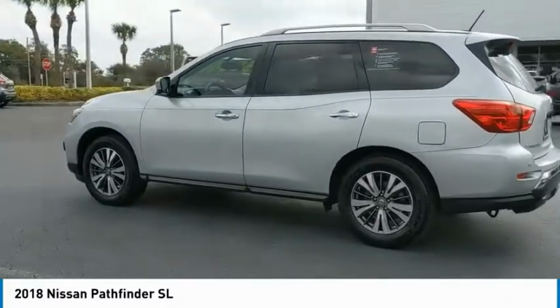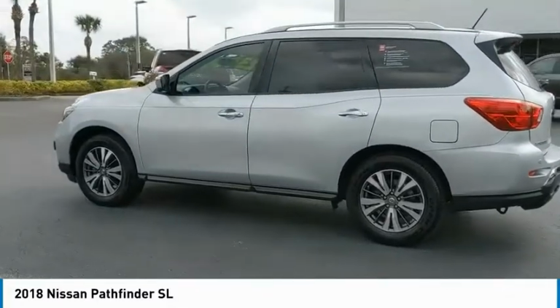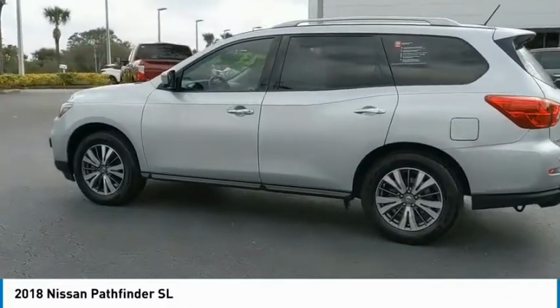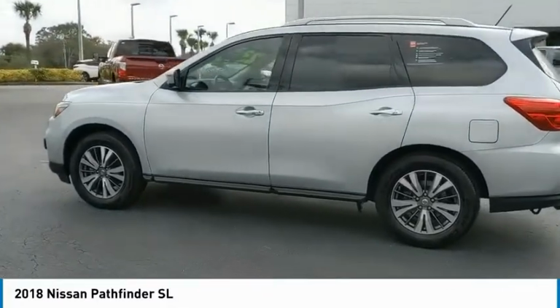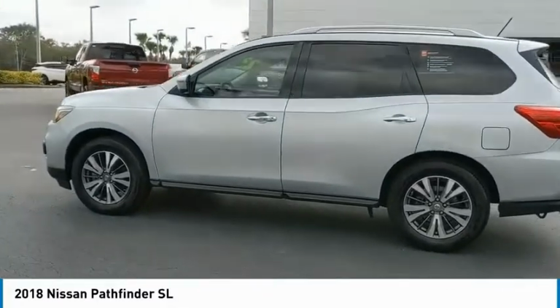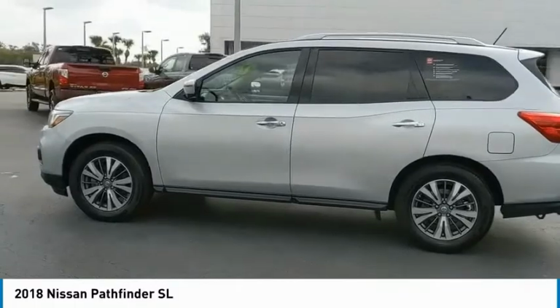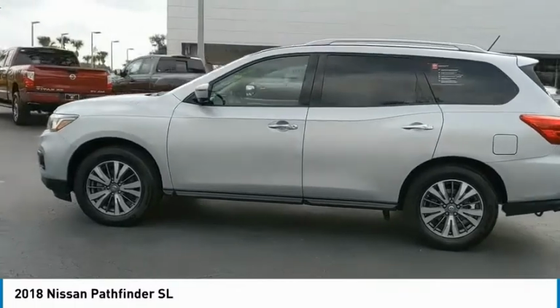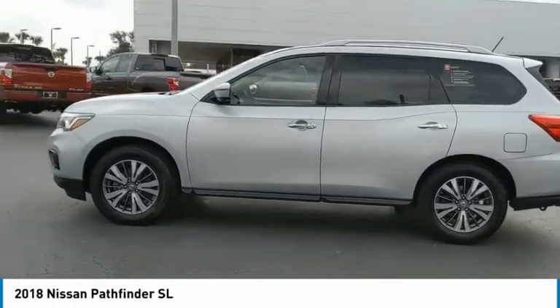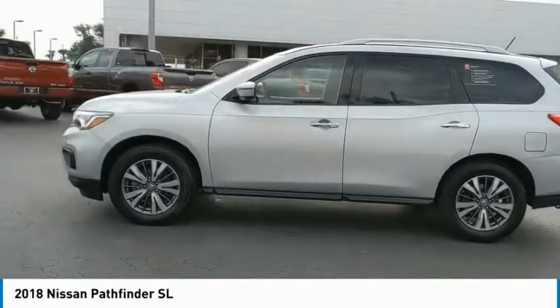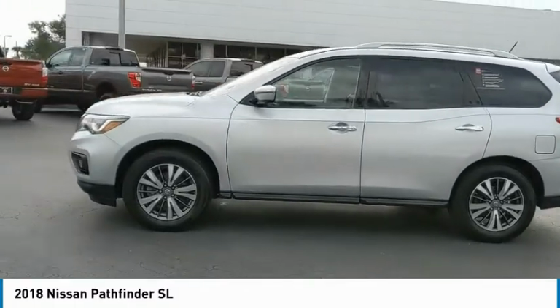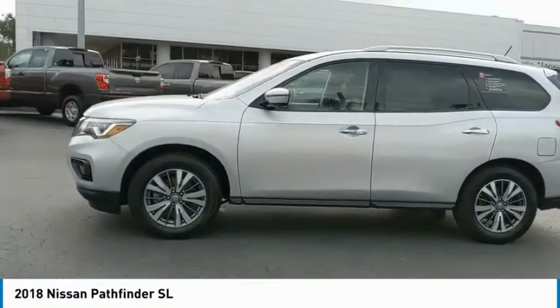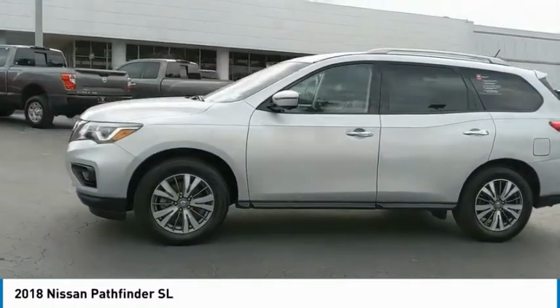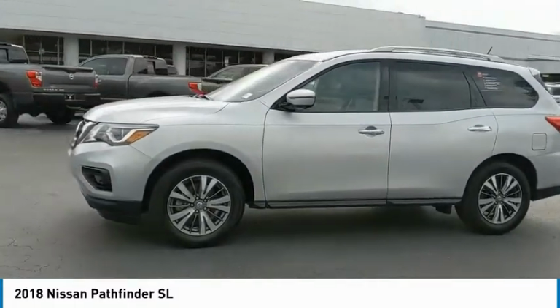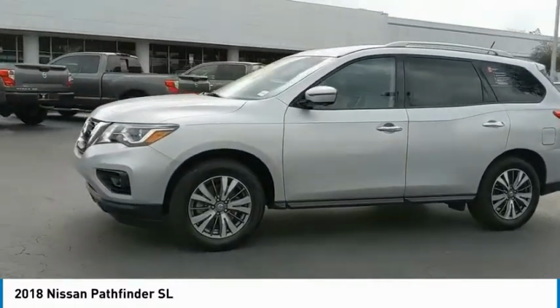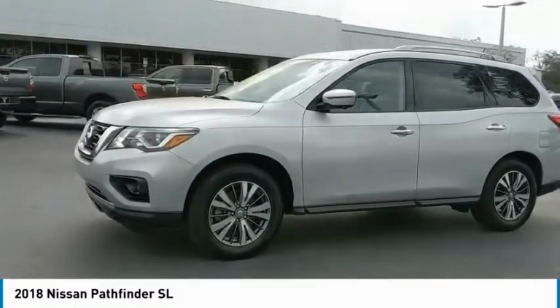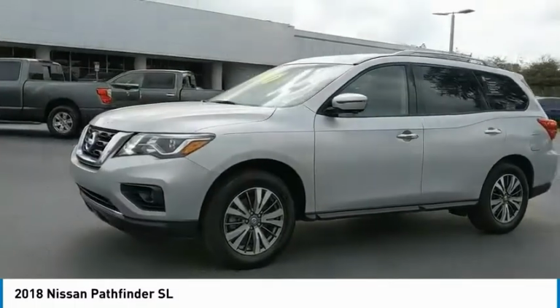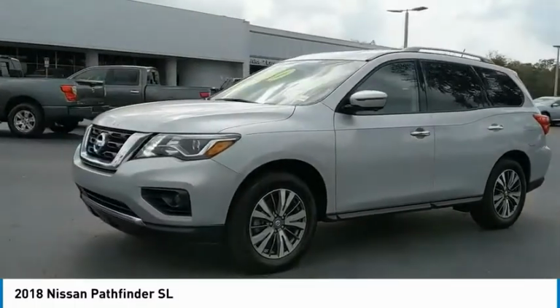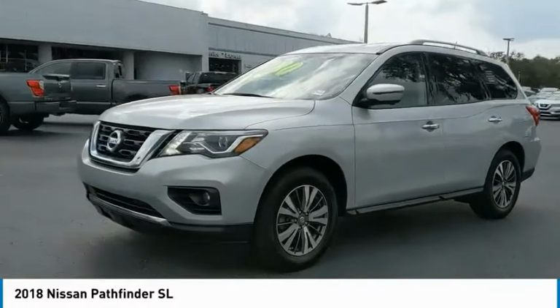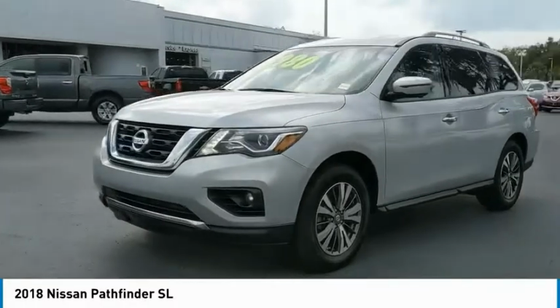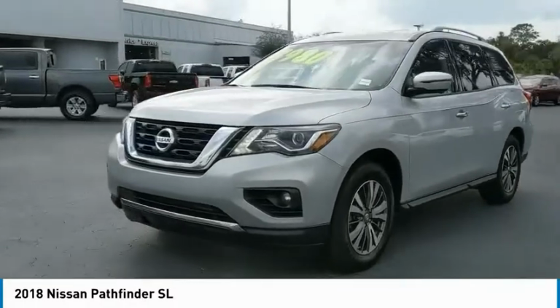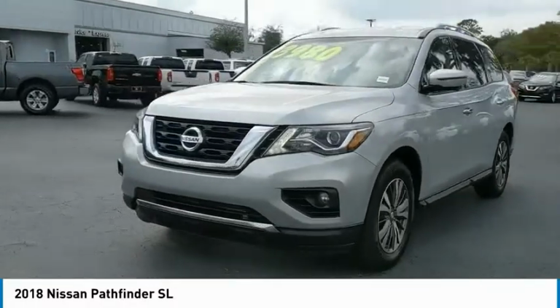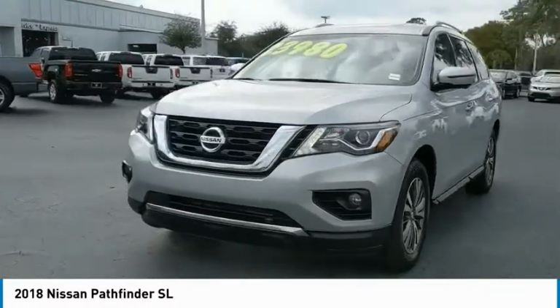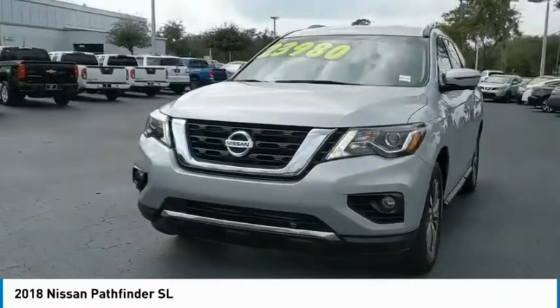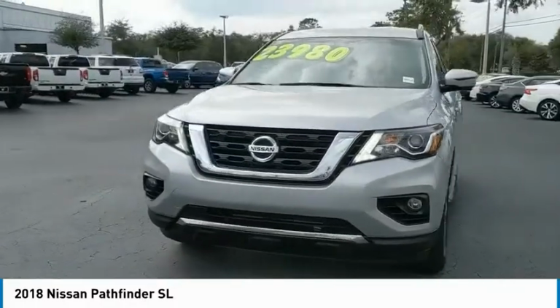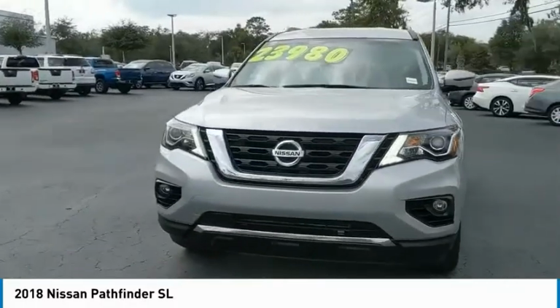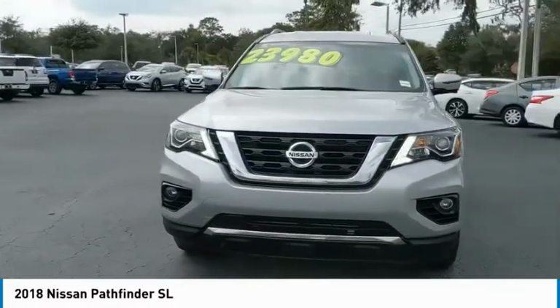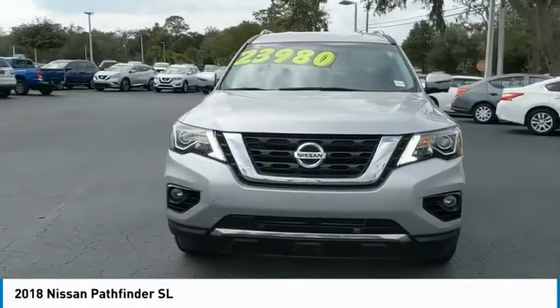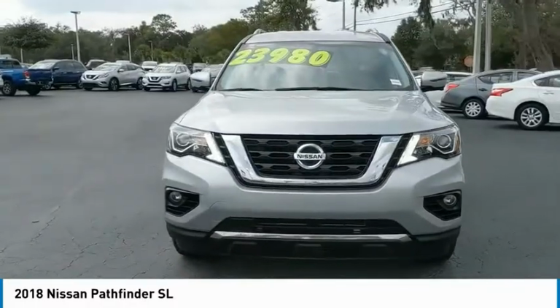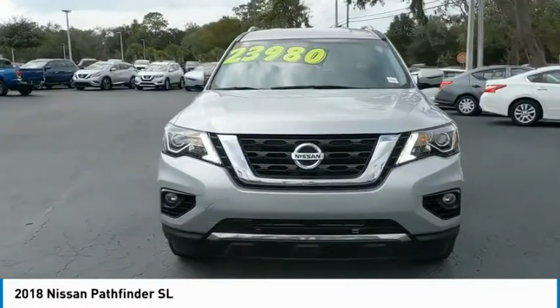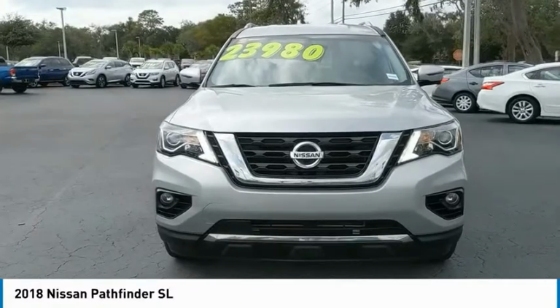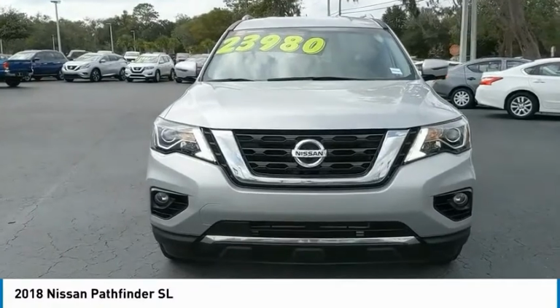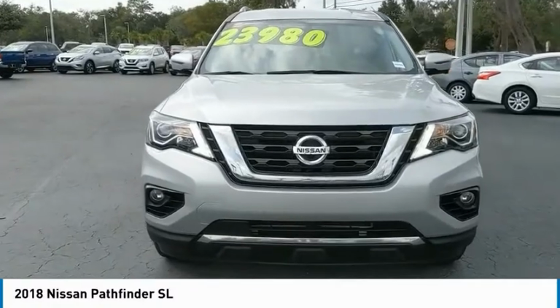Here are some of this vehicle's great options: blind spot monitor, heated mirrors, aluminum wheels, rear spoiler, power lift gate, brake assist, traction control, stability control, daytime running lights, and engine immobilizer.